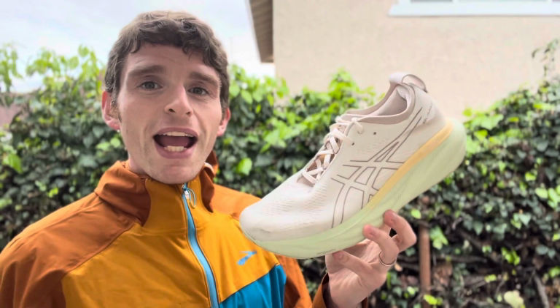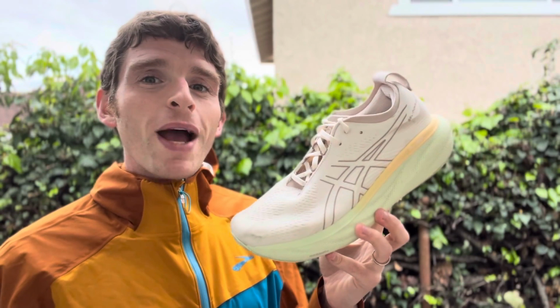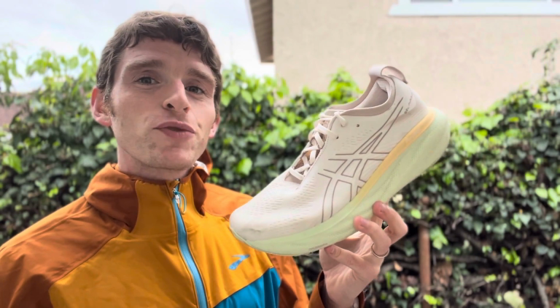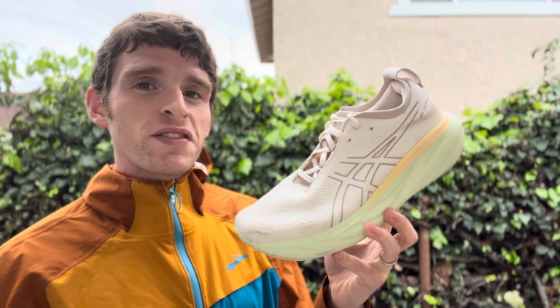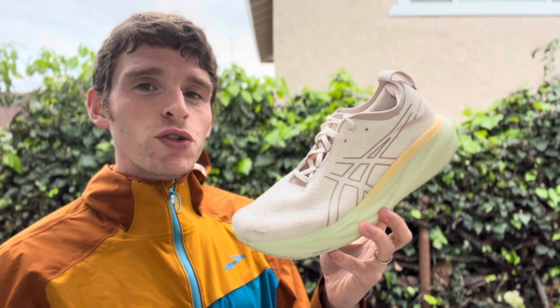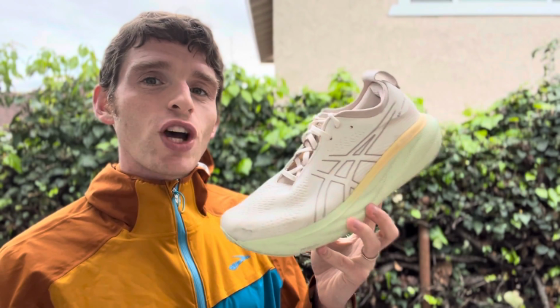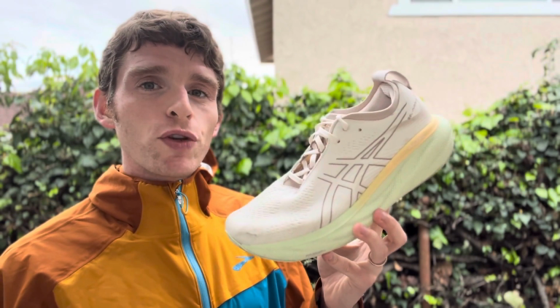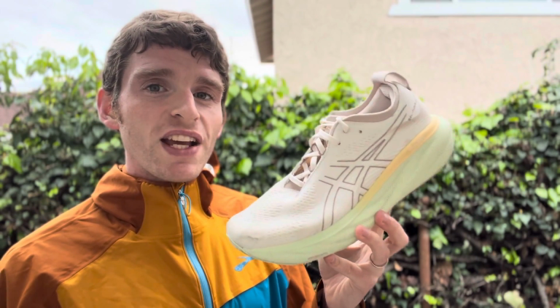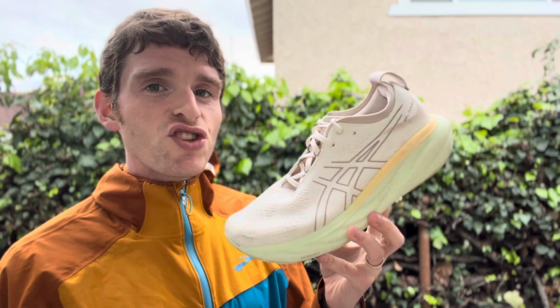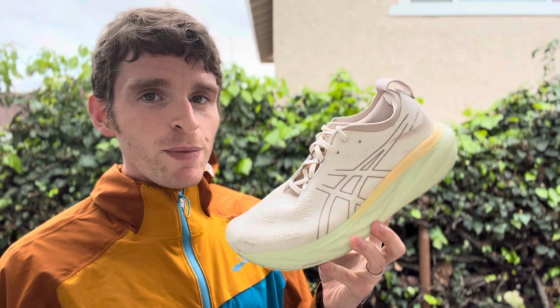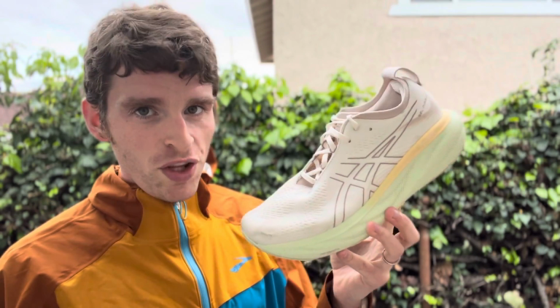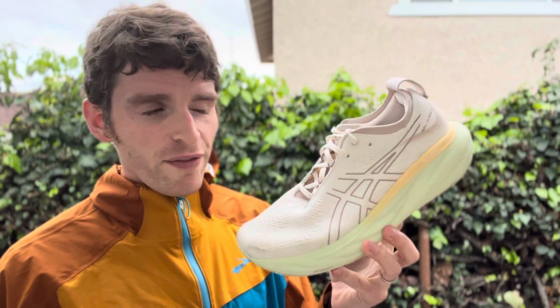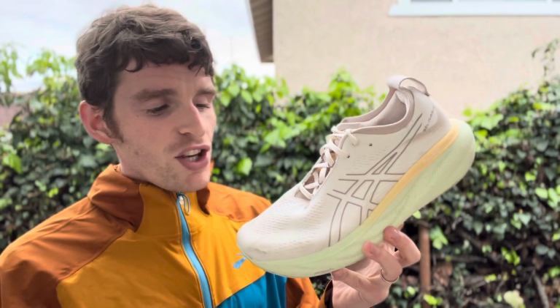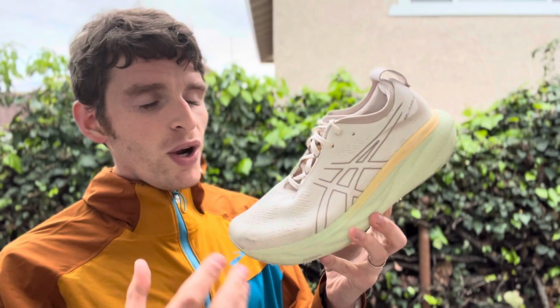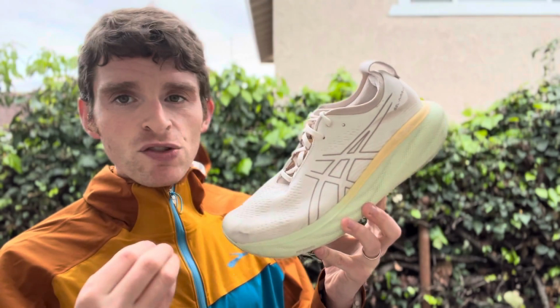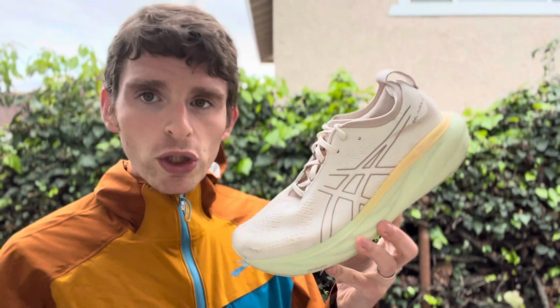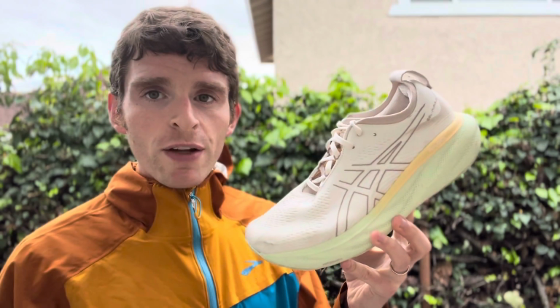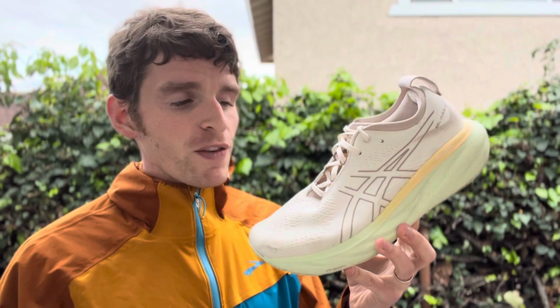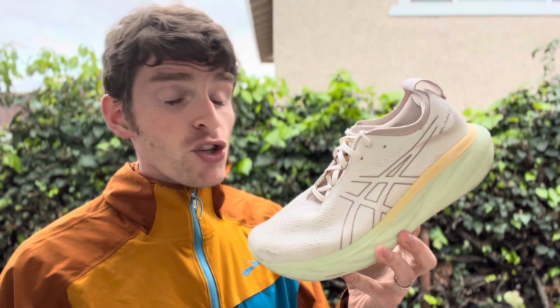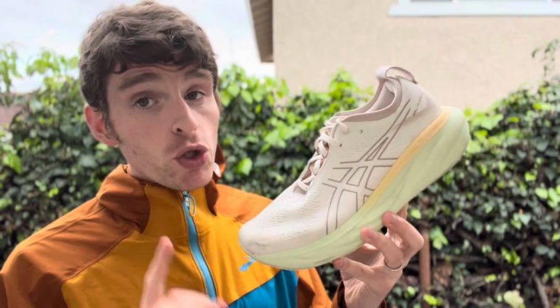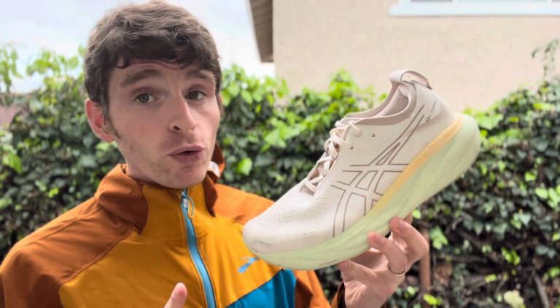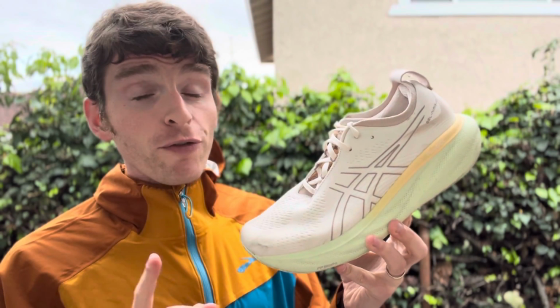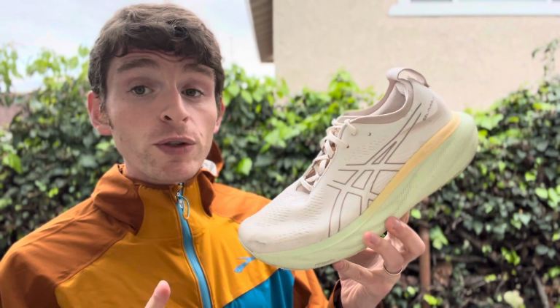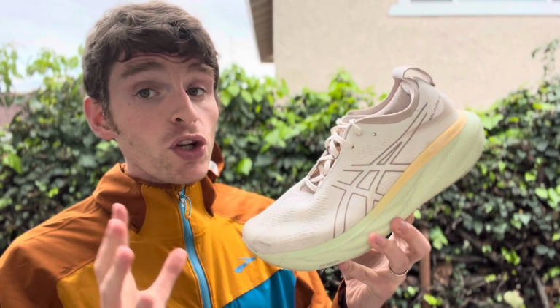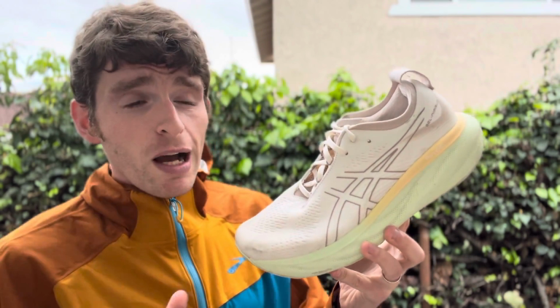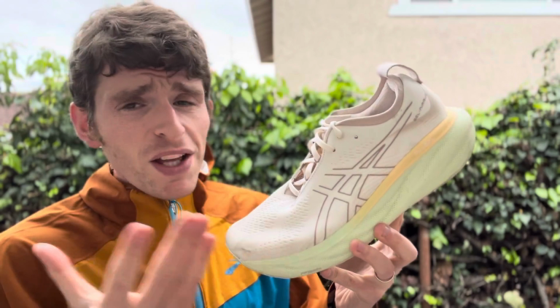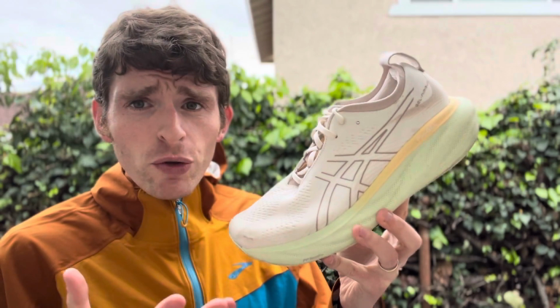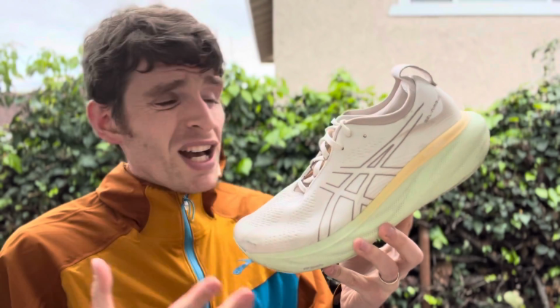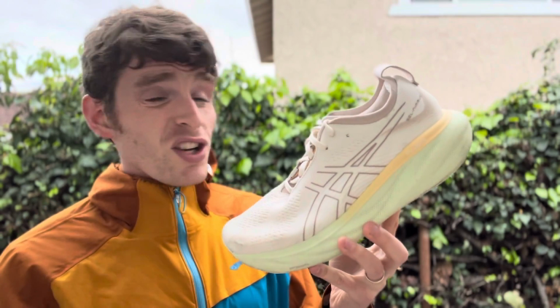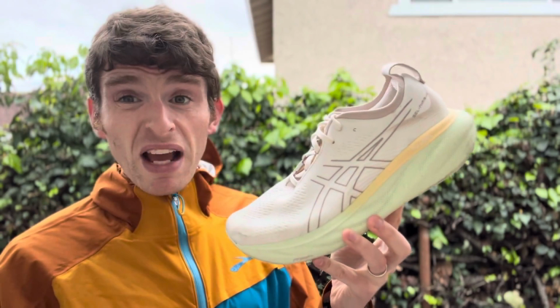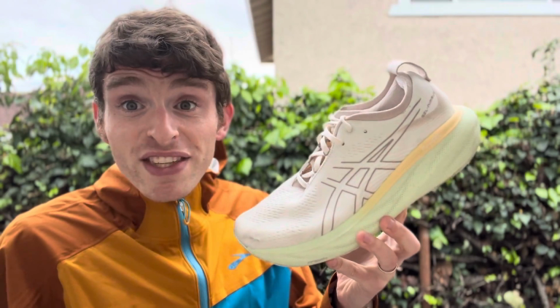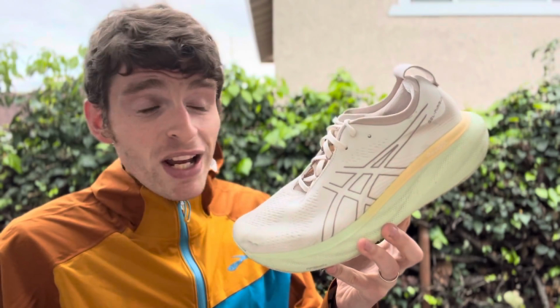Hey everyone, Matt here from Docs Learning. Today we're going to do a sub to review of the Asics Gel Nimbus 25. This shoe has been totally redone from the previous versions. We do have full written reviews you can go check out, but I thought I'd do a video review just to talk about how this thing has changed.